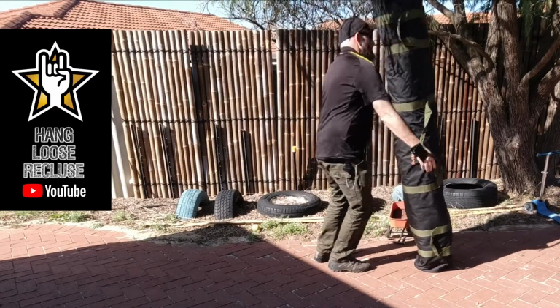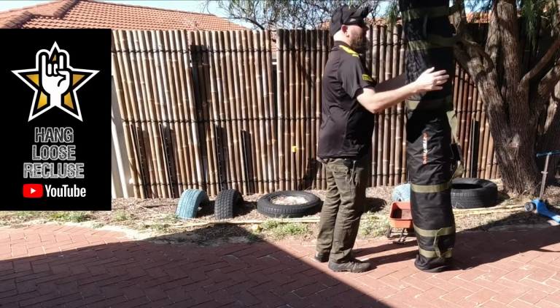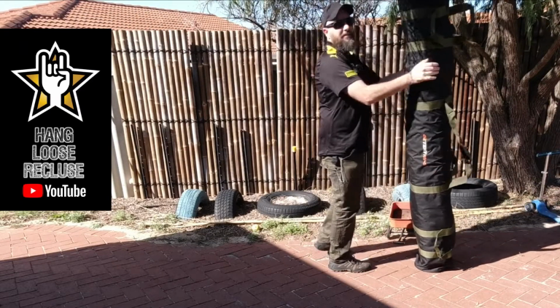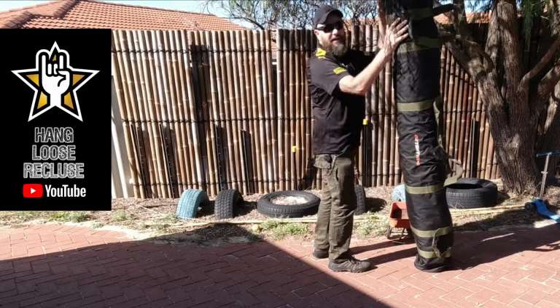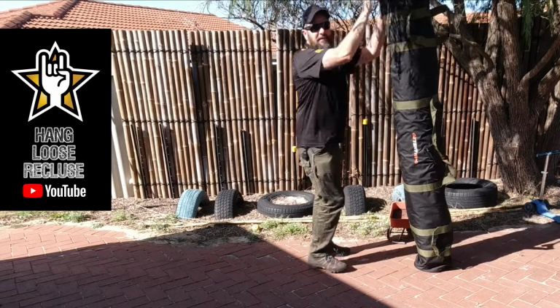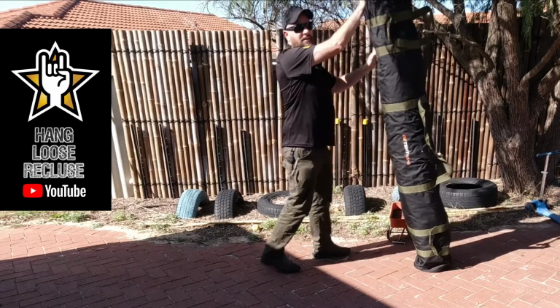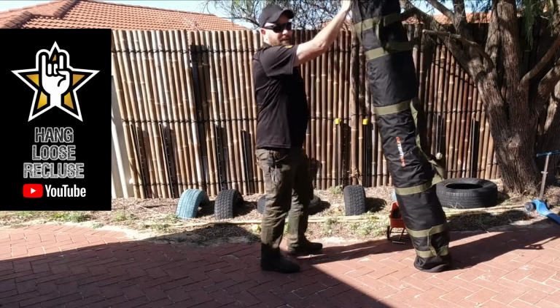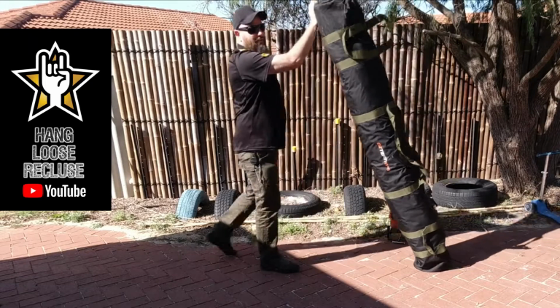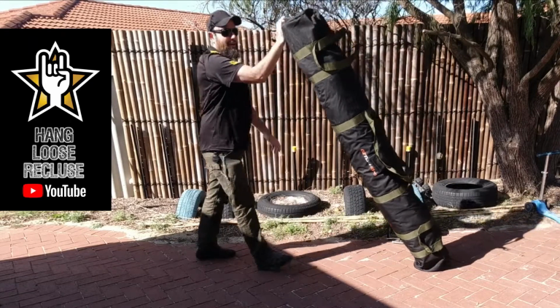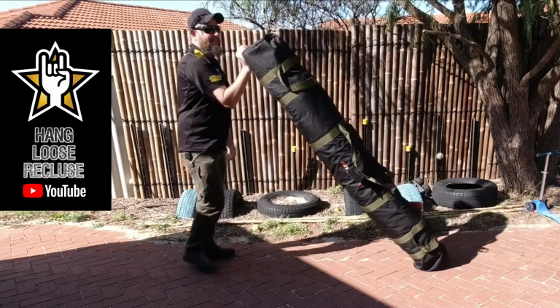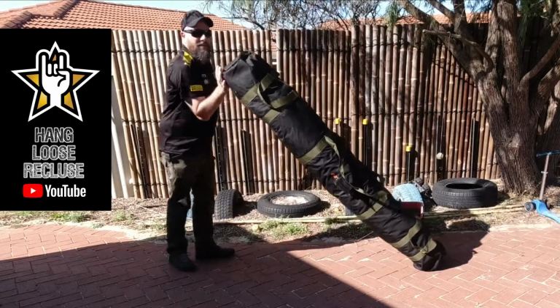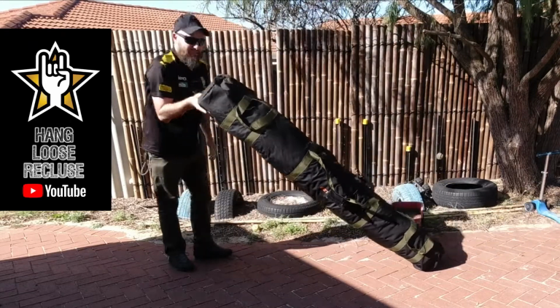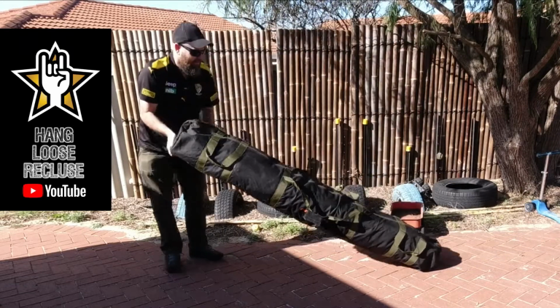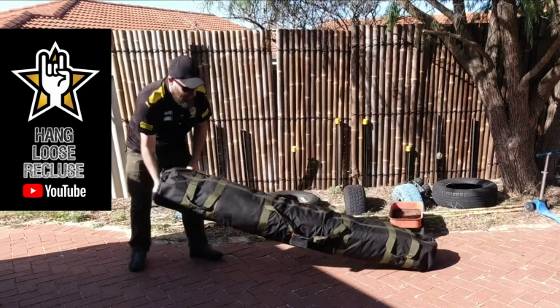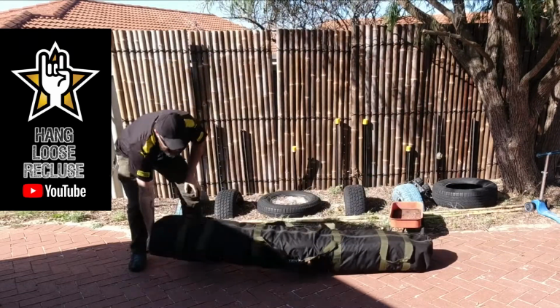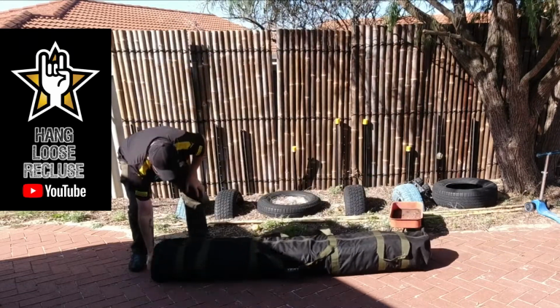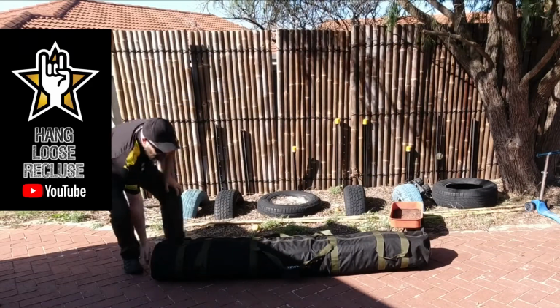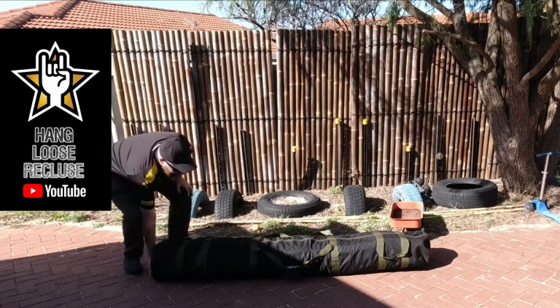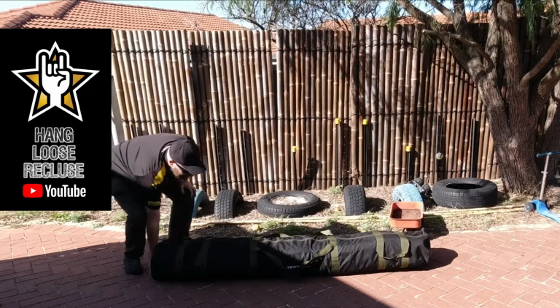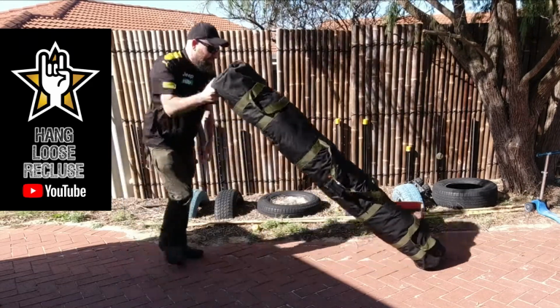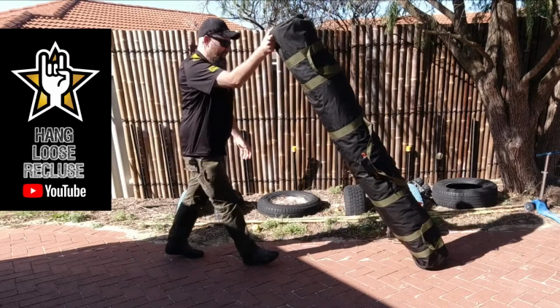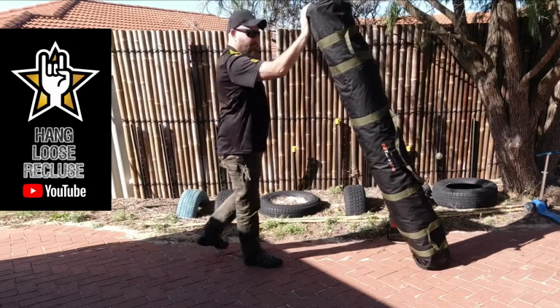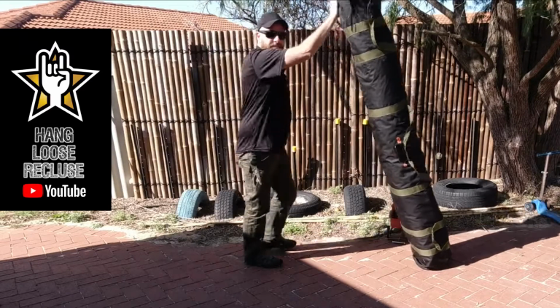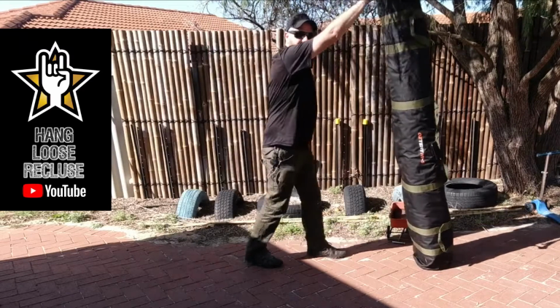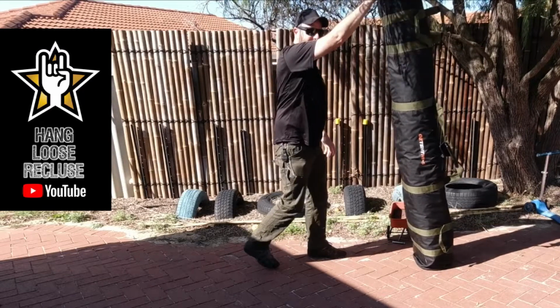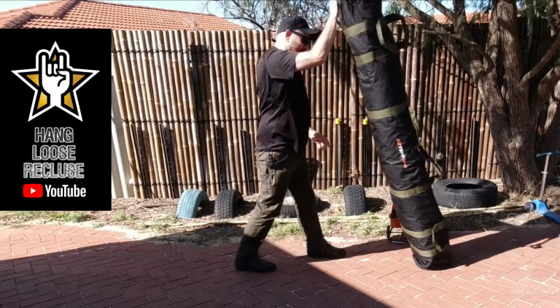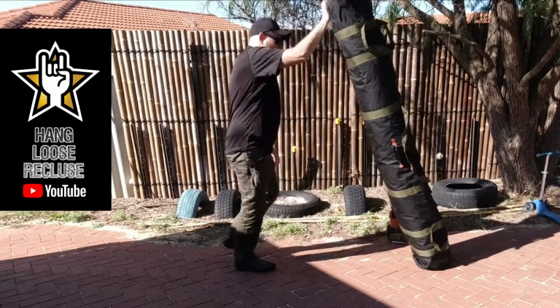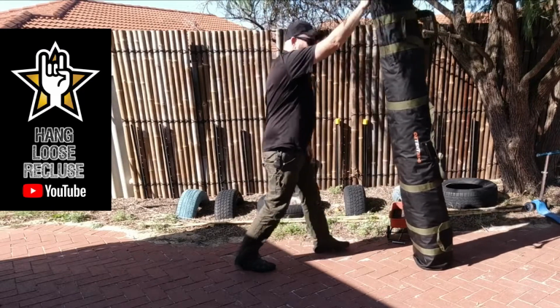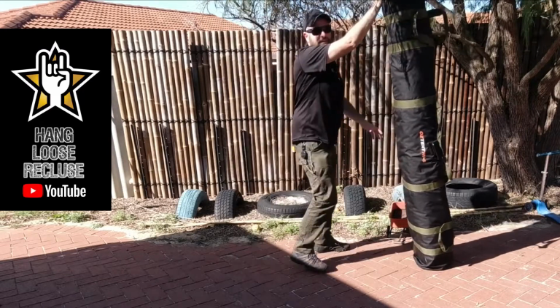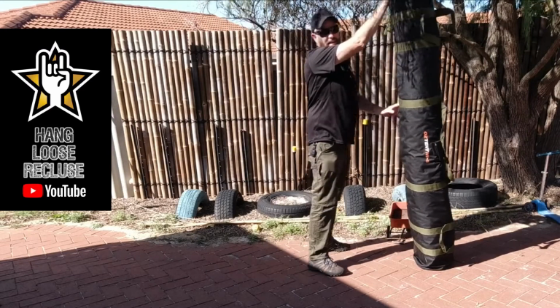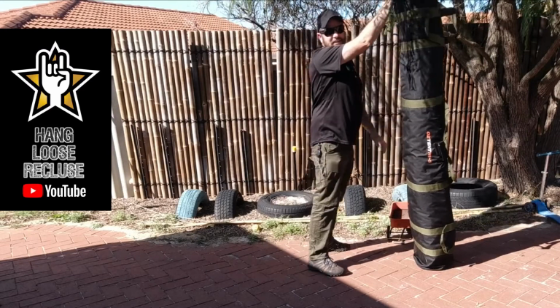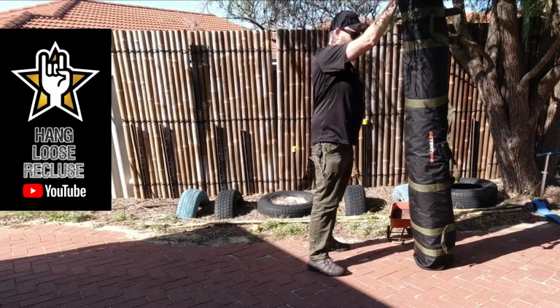There it is, she's on the ground. Basically do it one-handed — one hand, push up. Hardly any weight in that. The bulk of it is getting it on your shoulder.